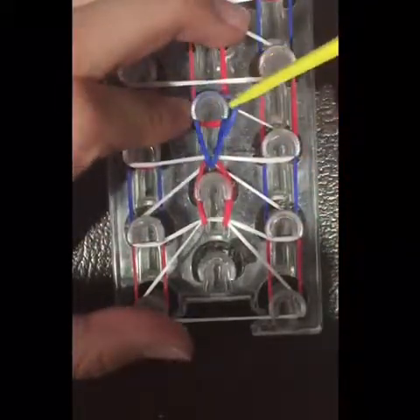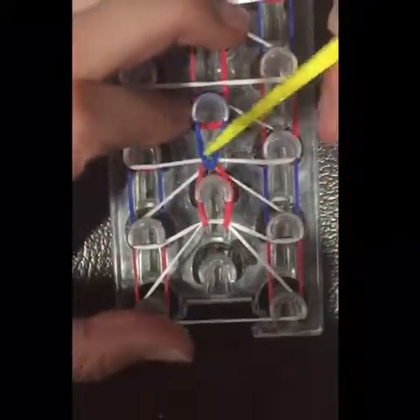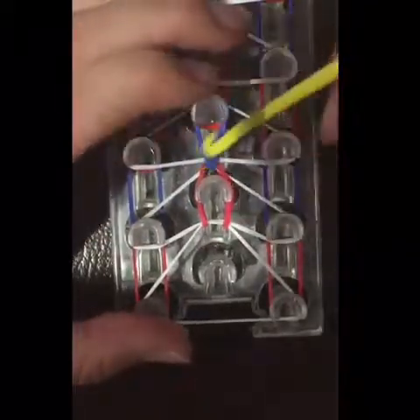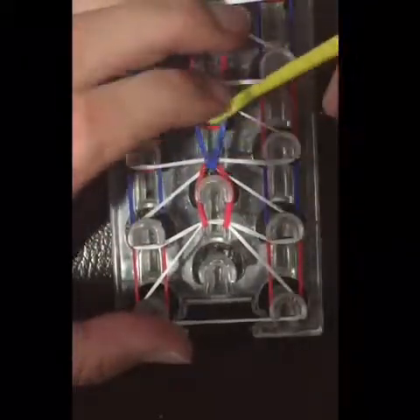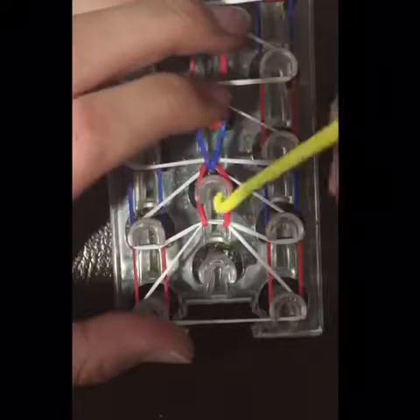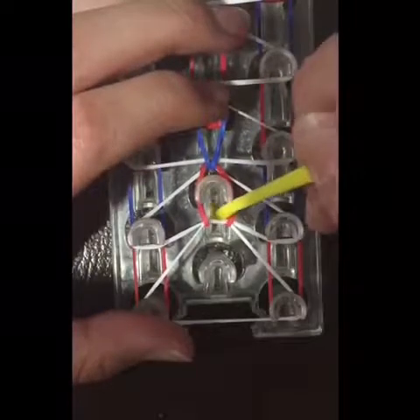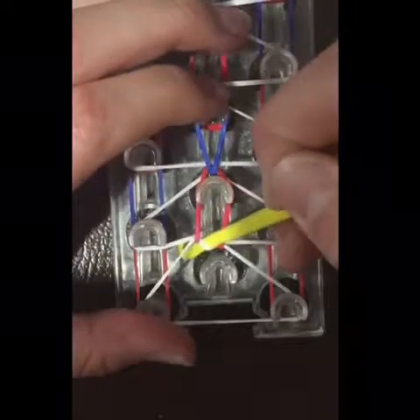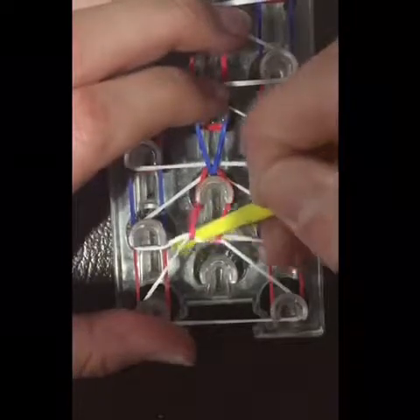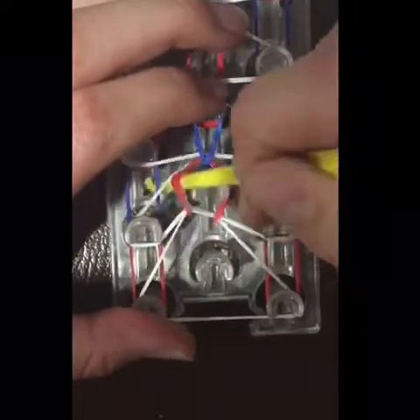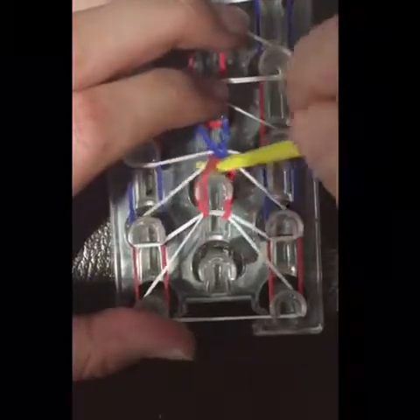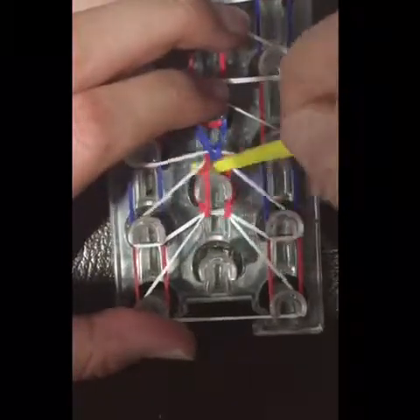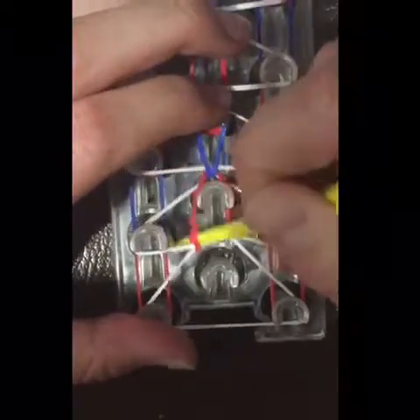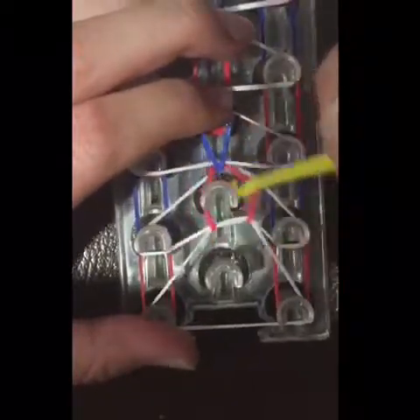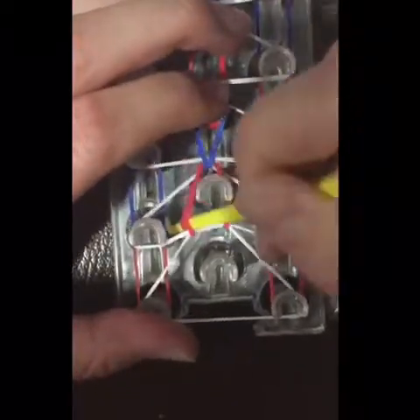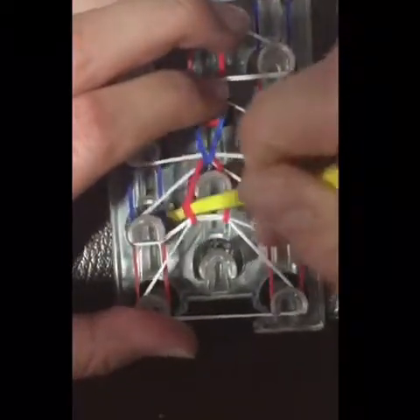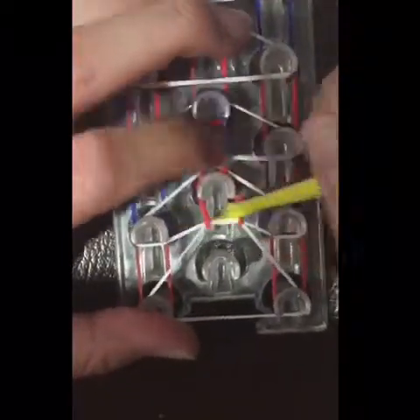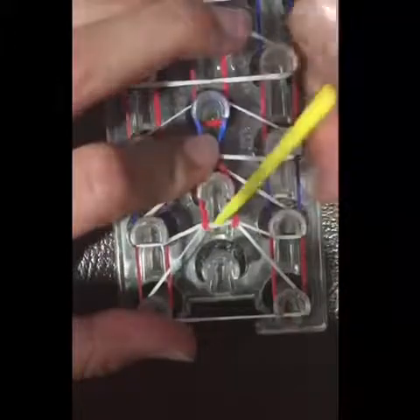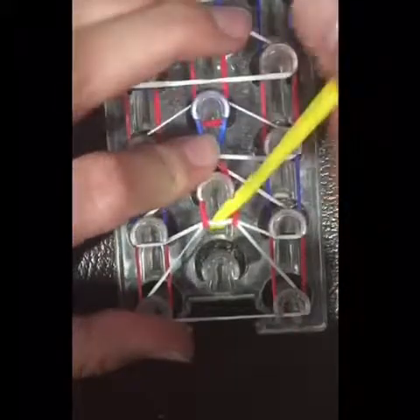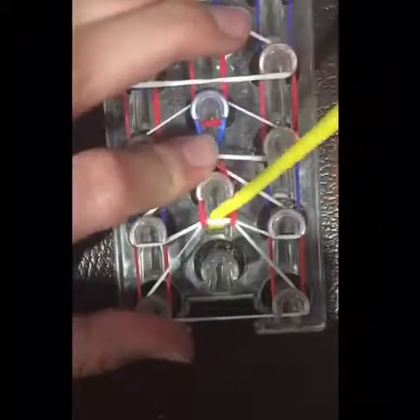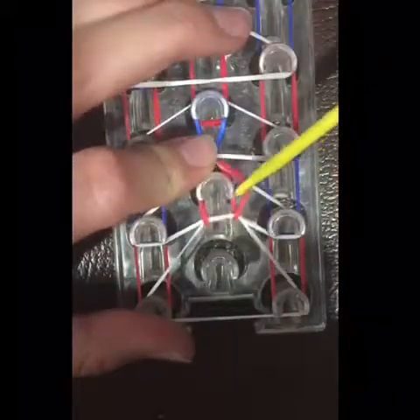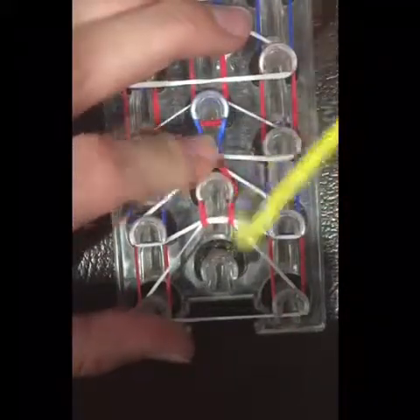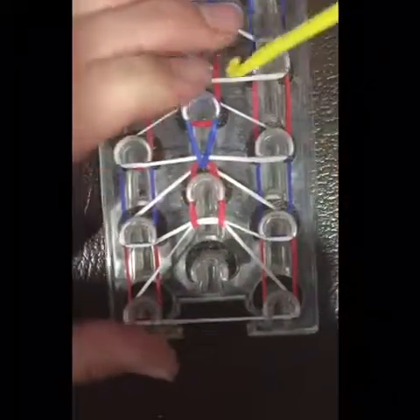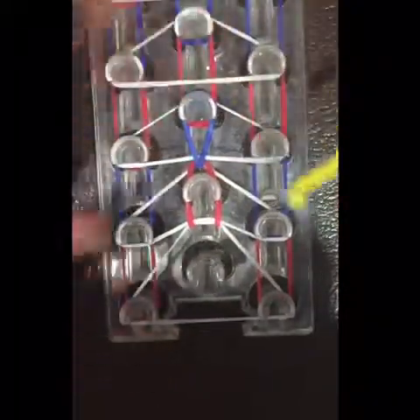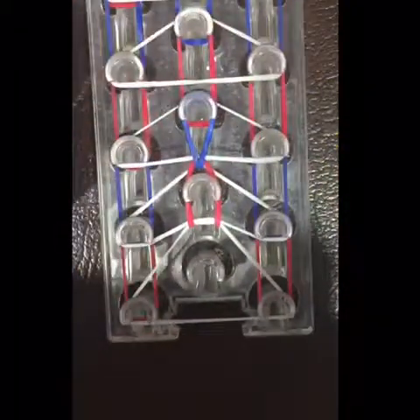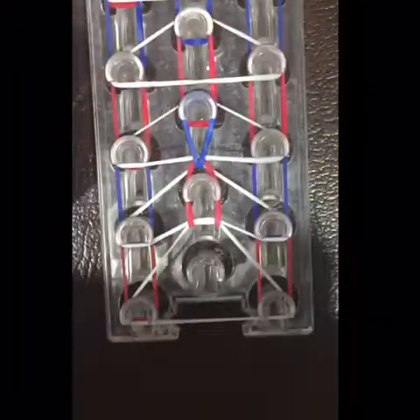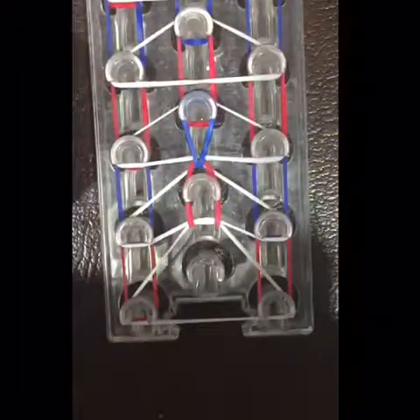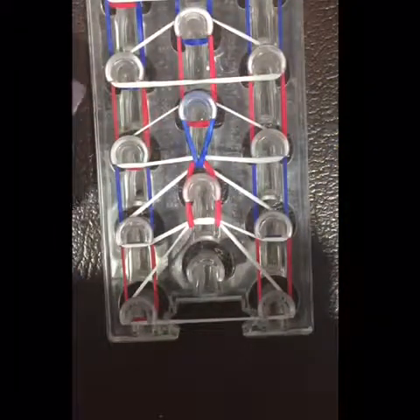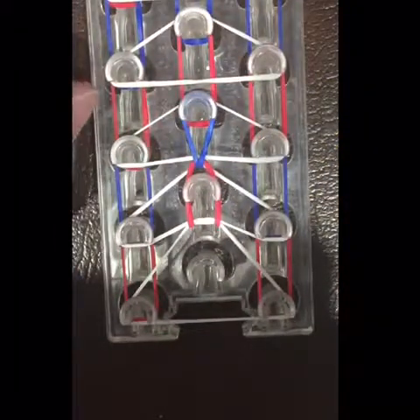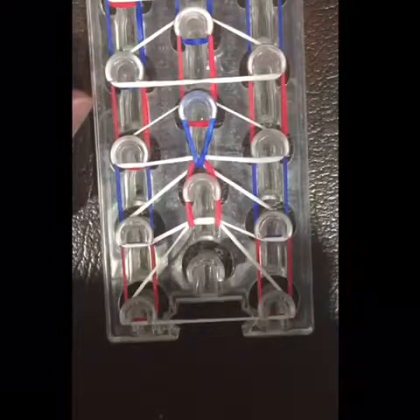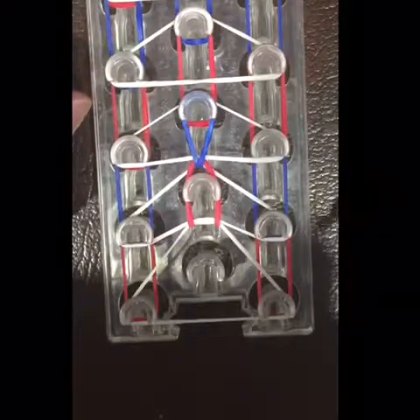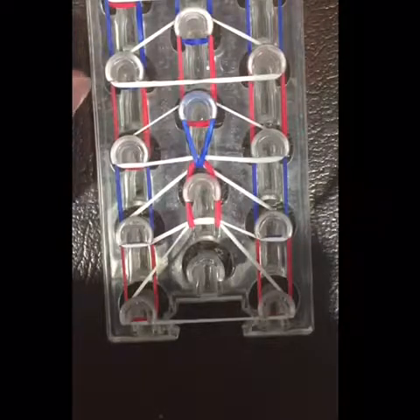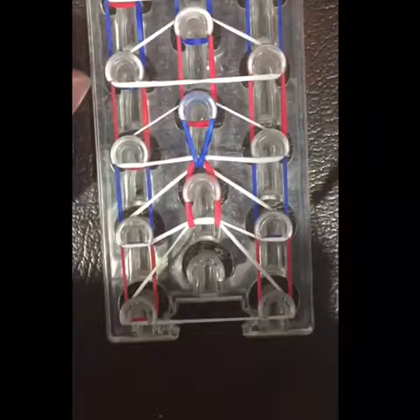If the bands are tight going over, you can always go around the bands like this and it will make less tension. You always want to have less tension when you're looping so that the bands won't break.